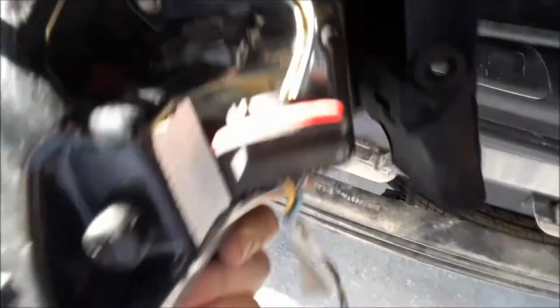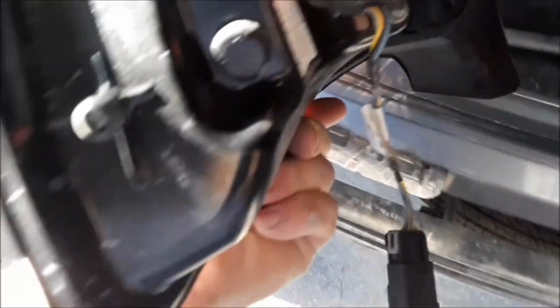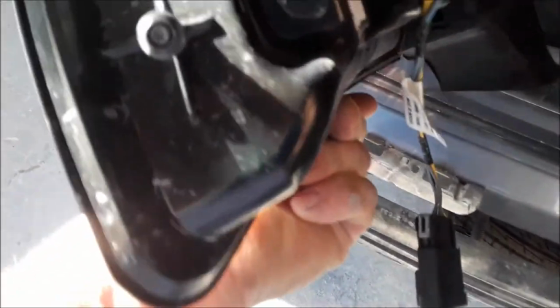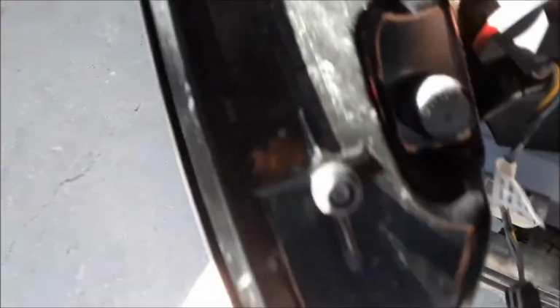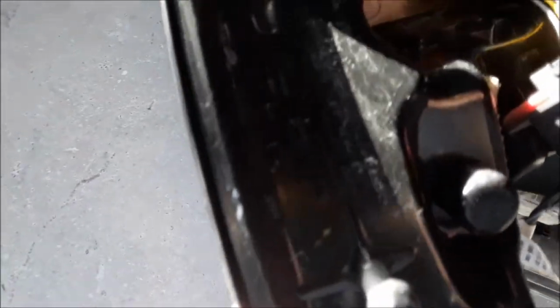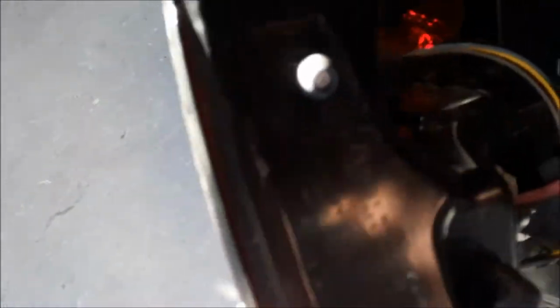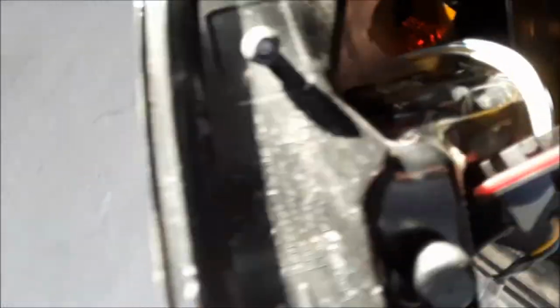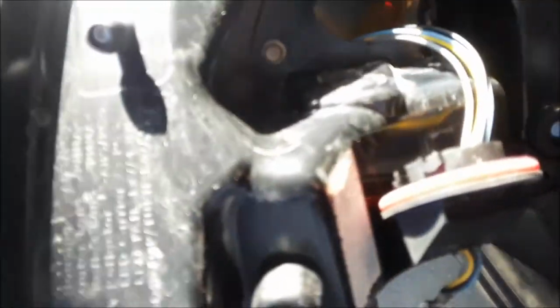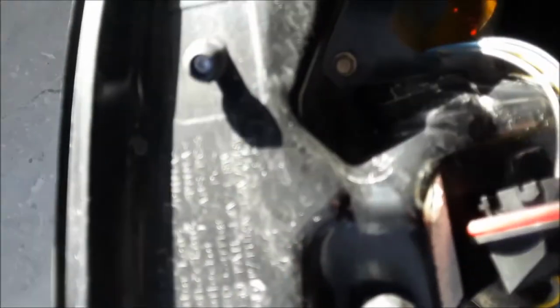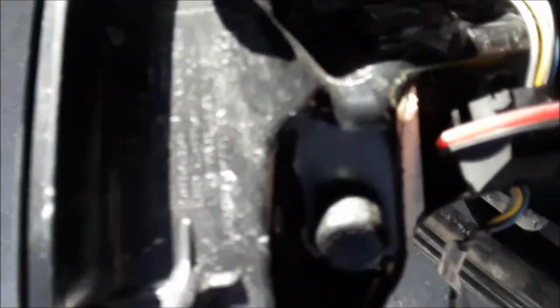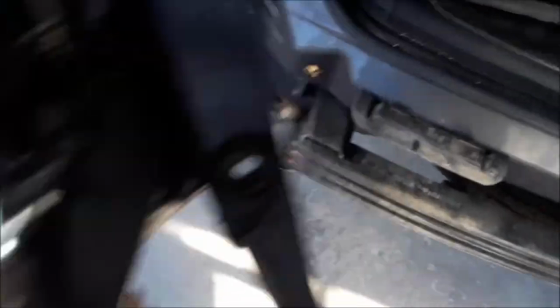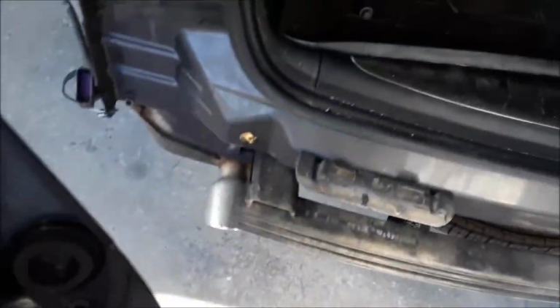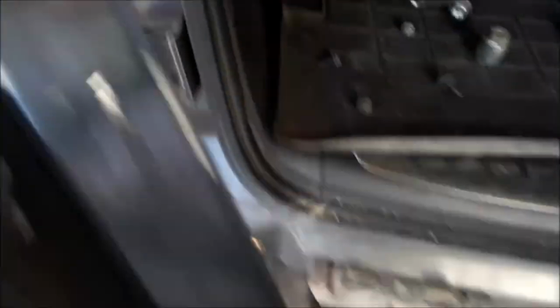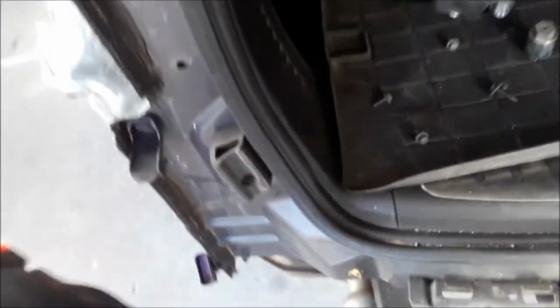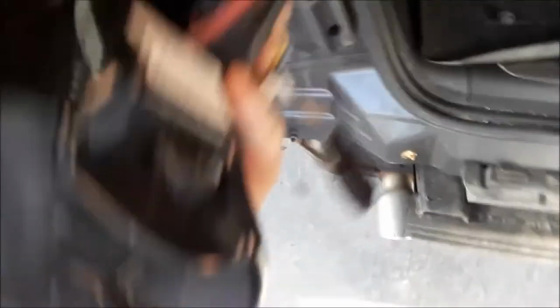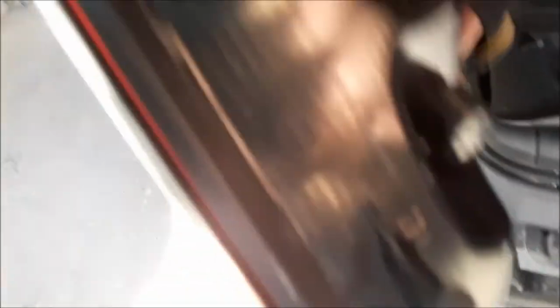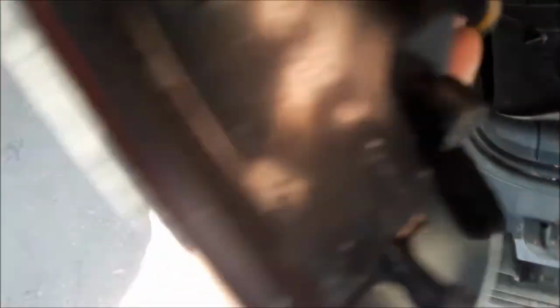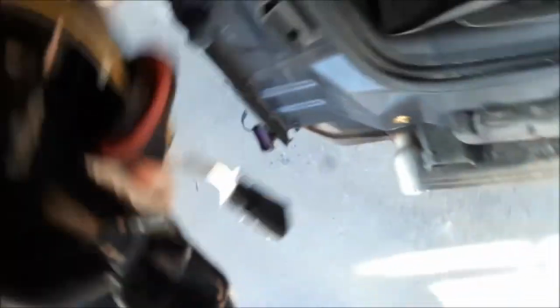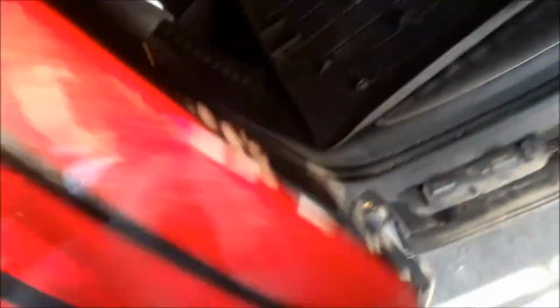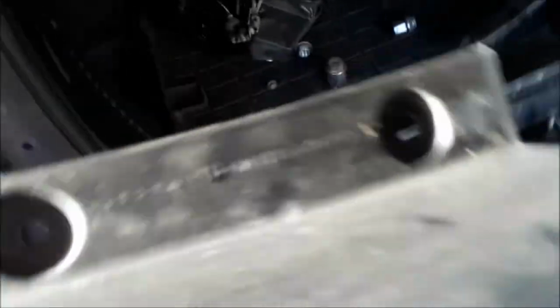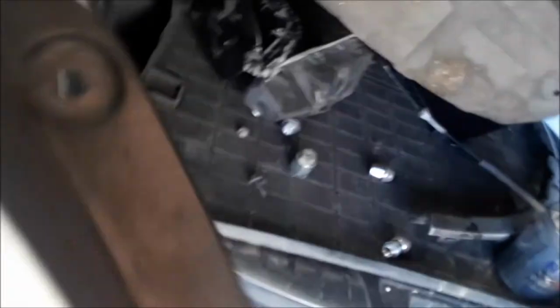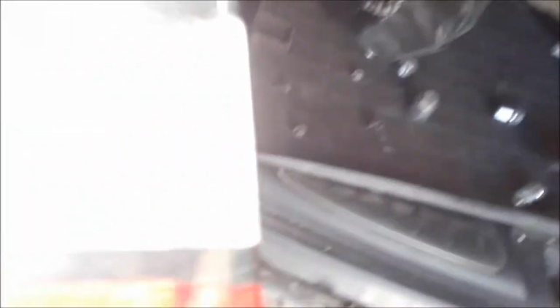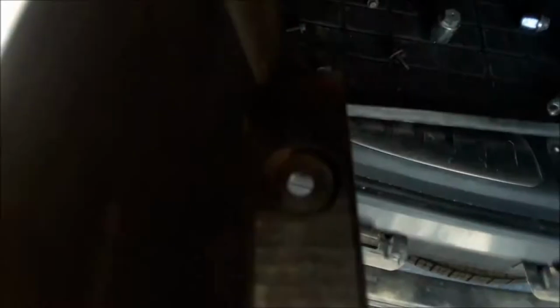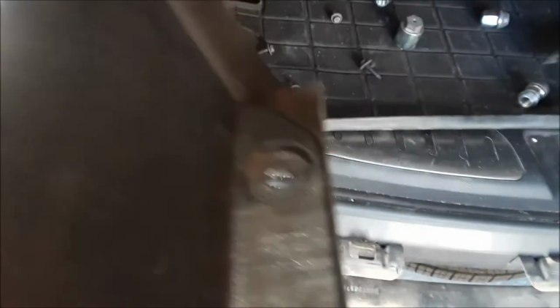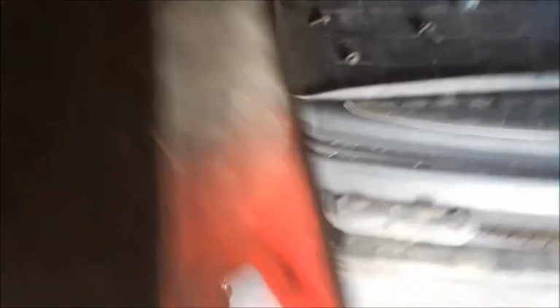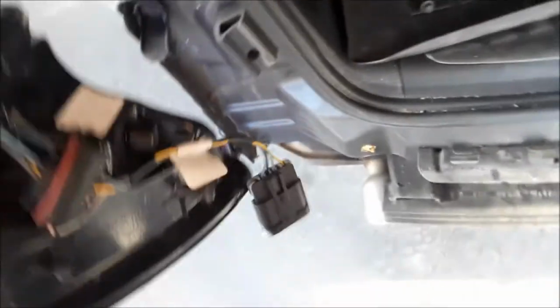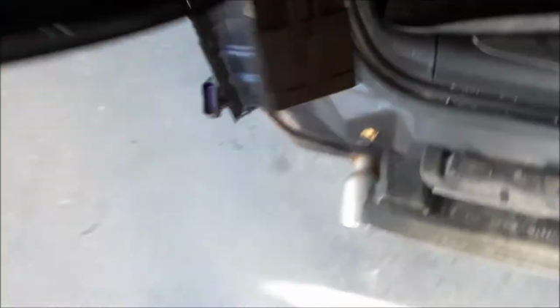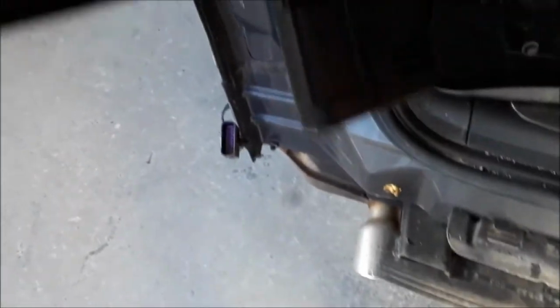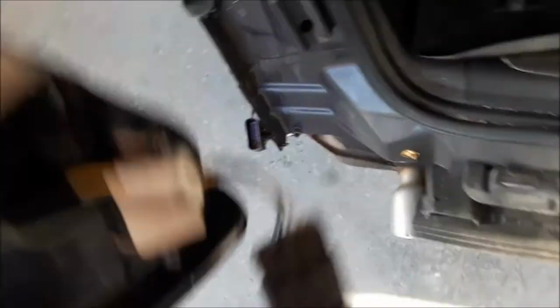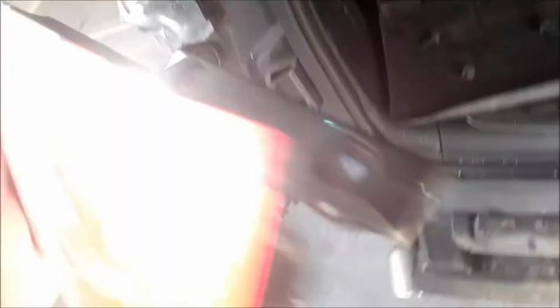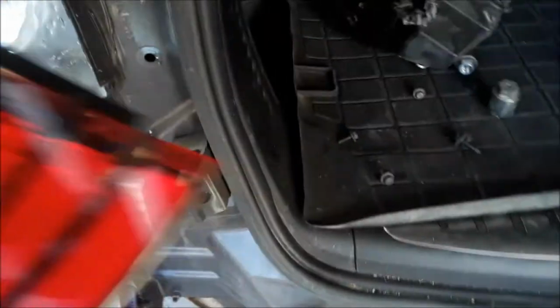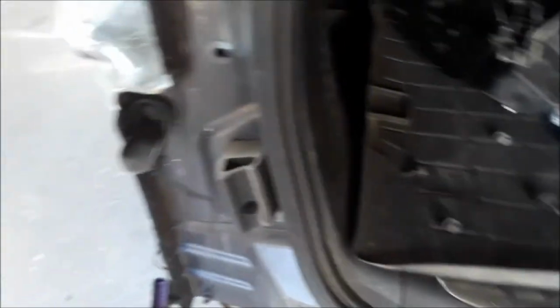So that was a quick one — two push pins holding it in, two there going into a grommet, and then the two we took out here. There's a wiring harness and that's it. Real easy to do.